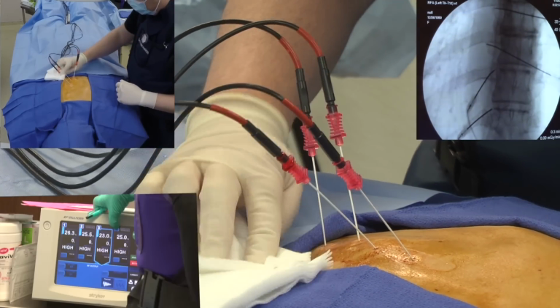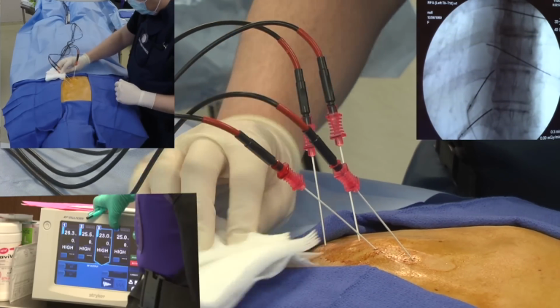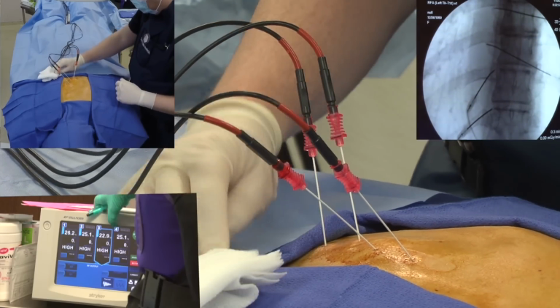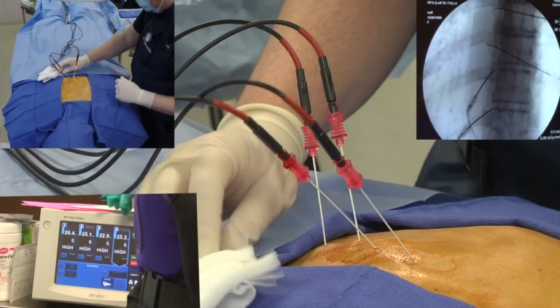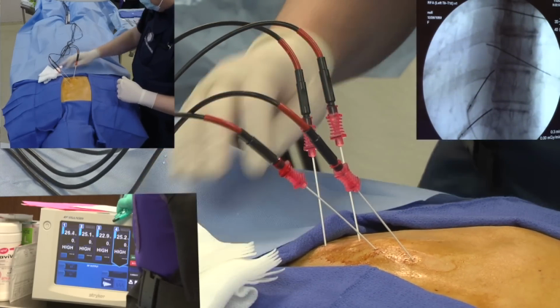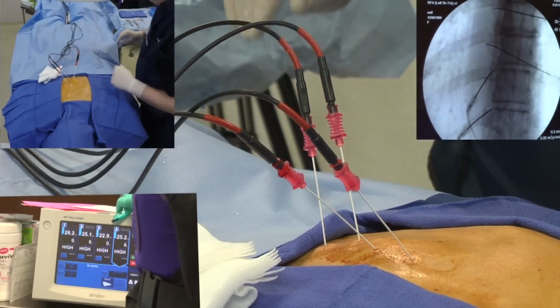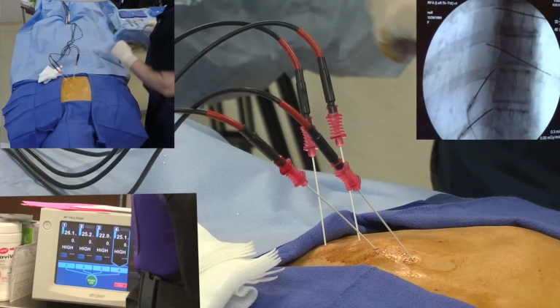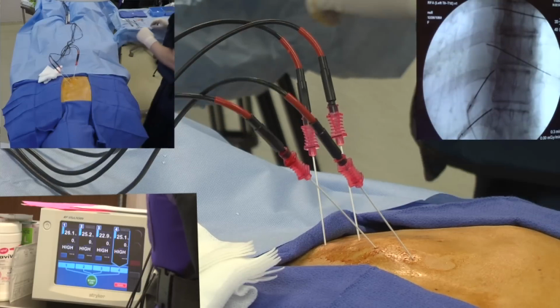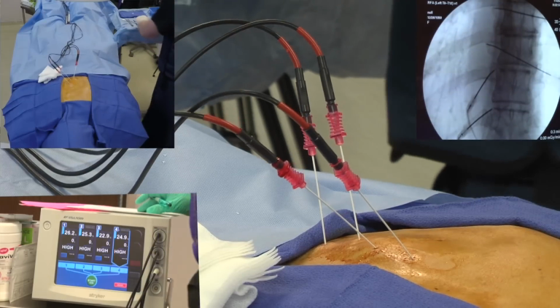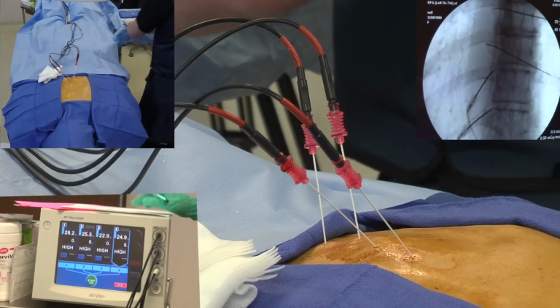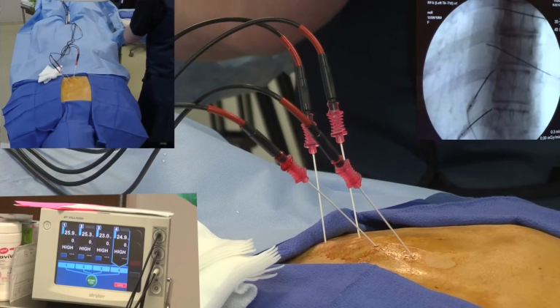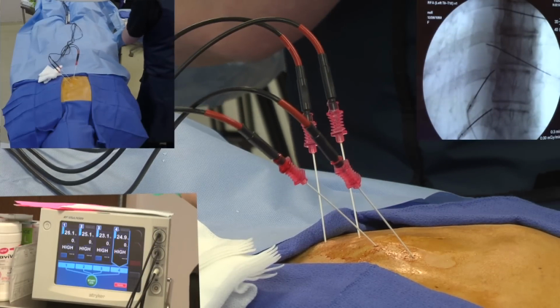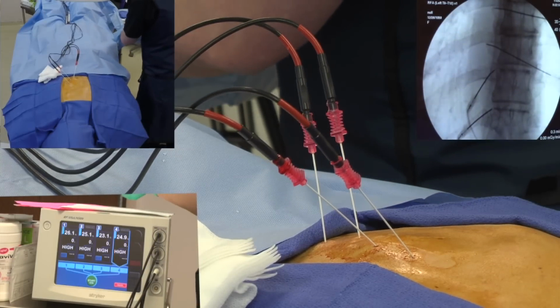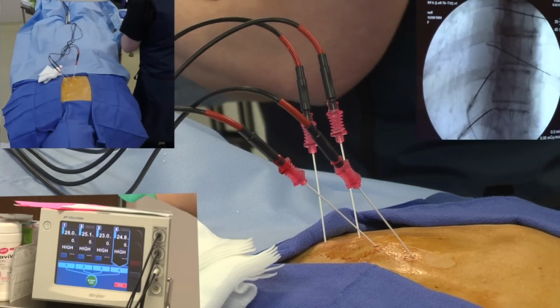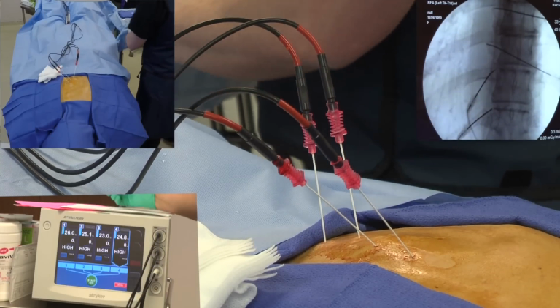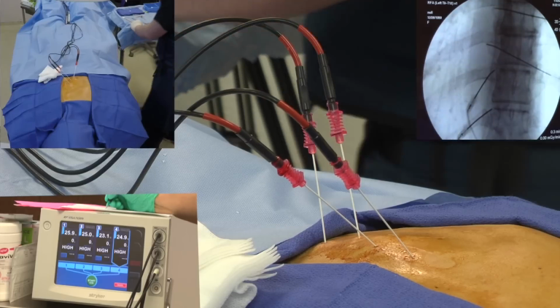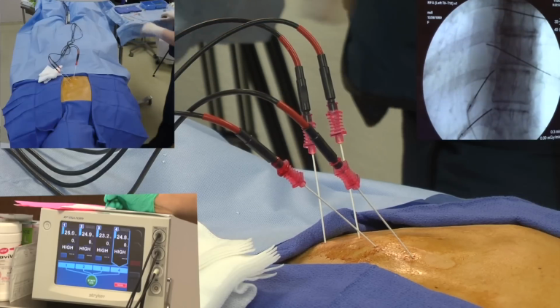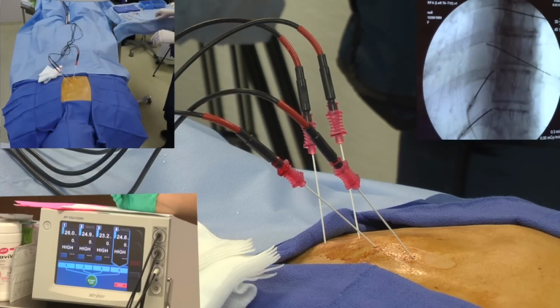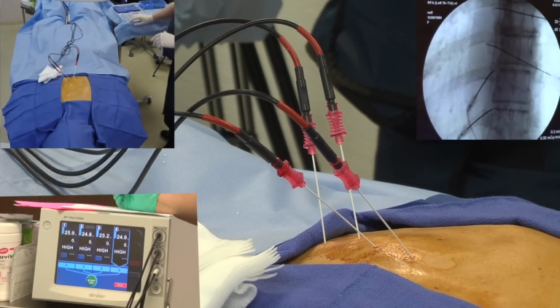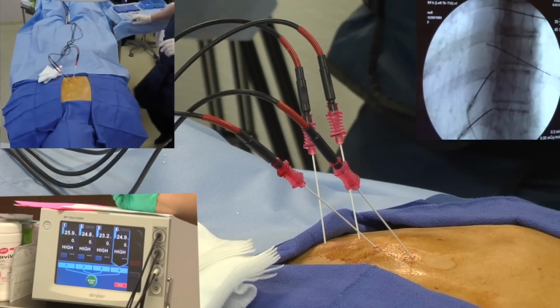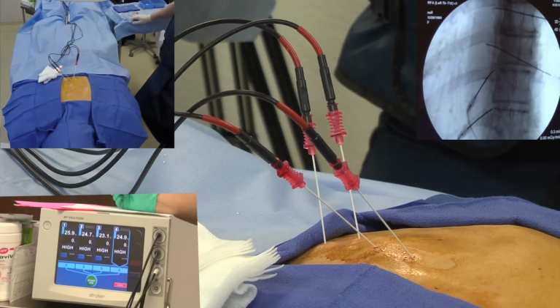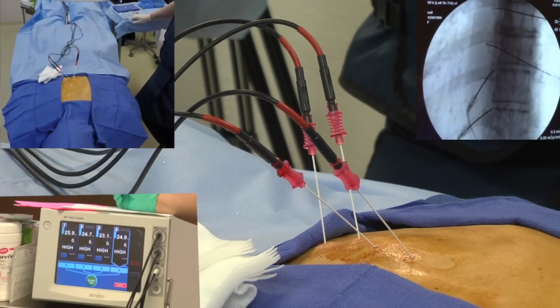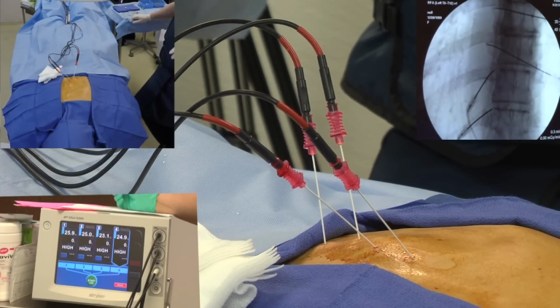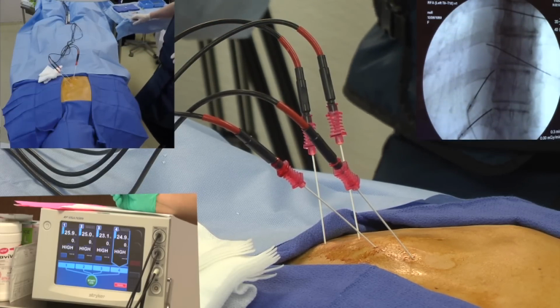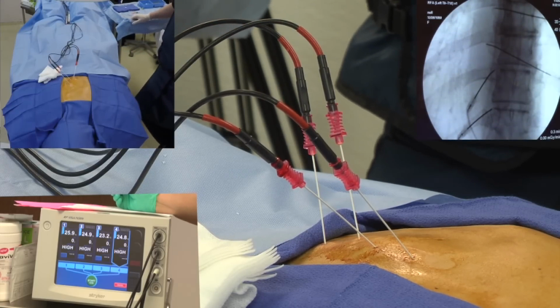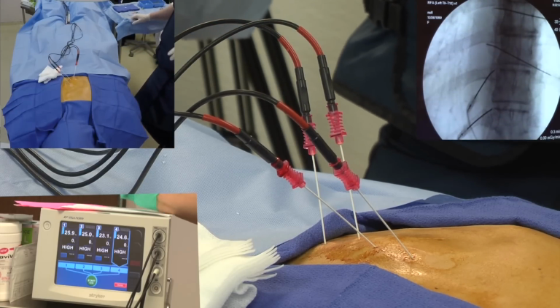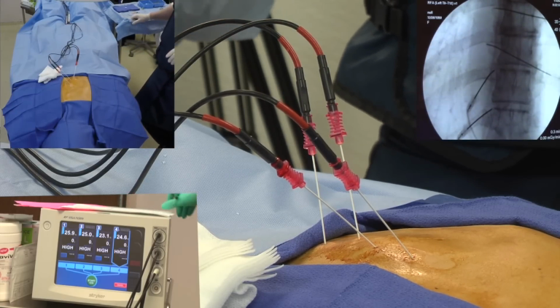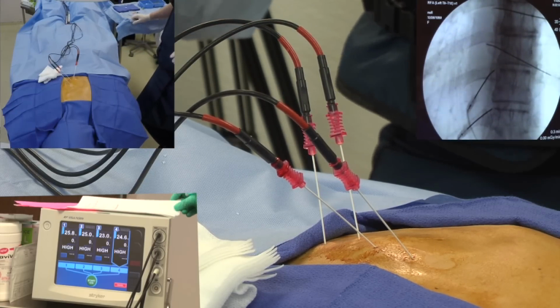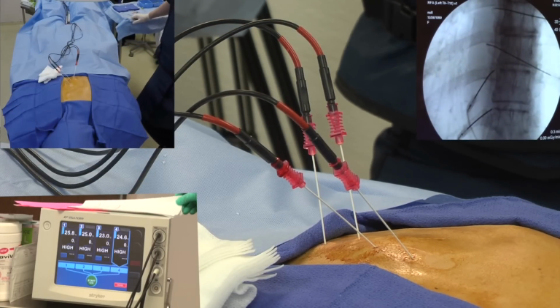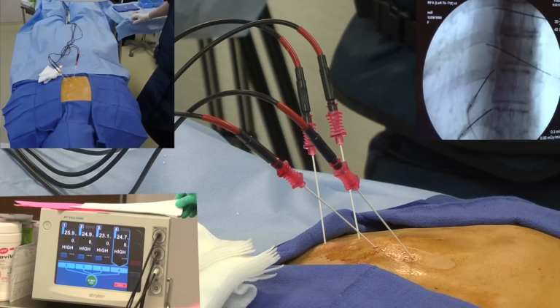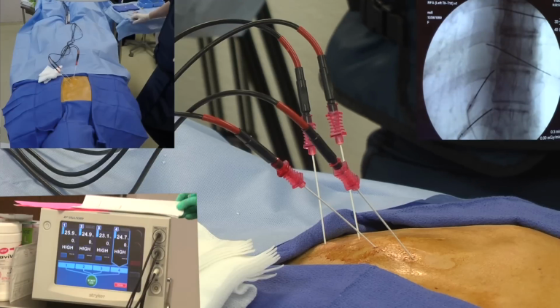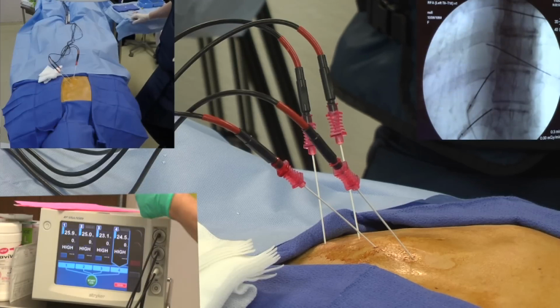The electrode is then heated to between 50 and 80 degrees Celsius and kept at that temperature for several minutes. Electrothermal heat is generated, which allows for destruction of surrounding pain fibers, thereby decreasing your pain.